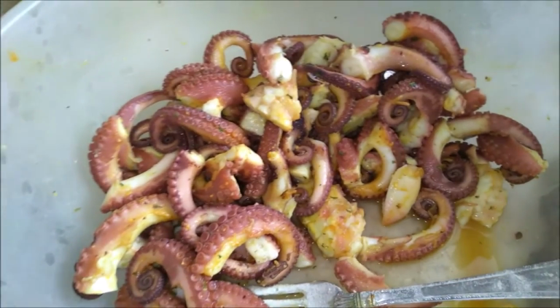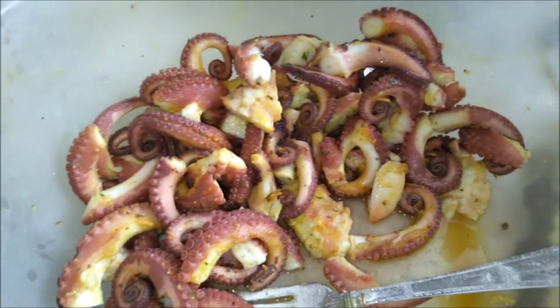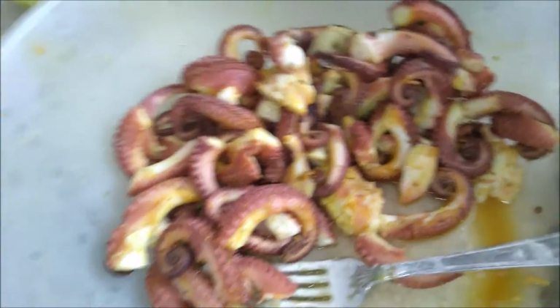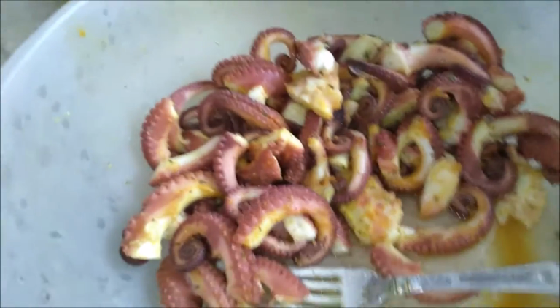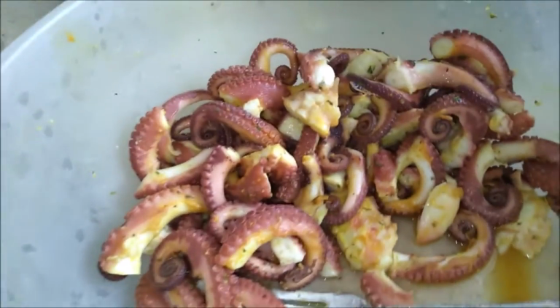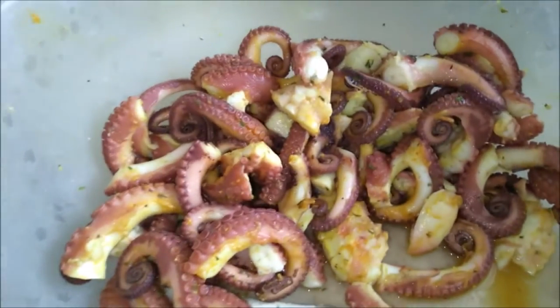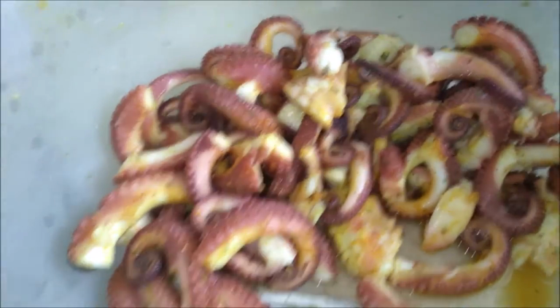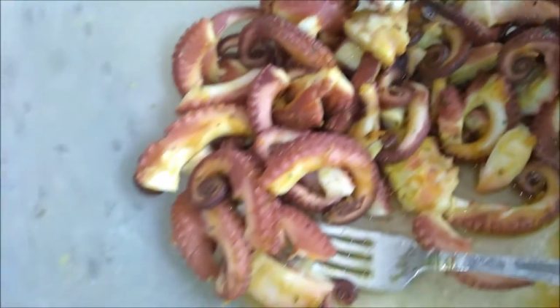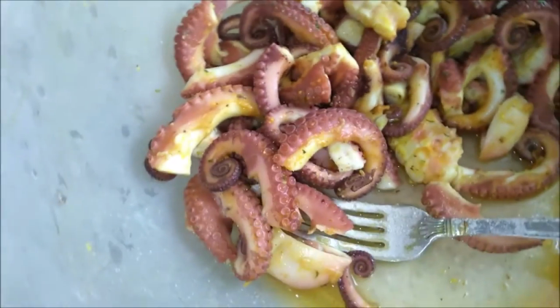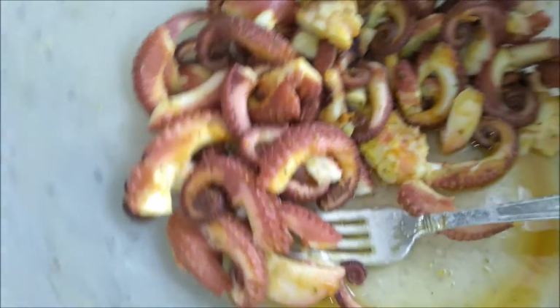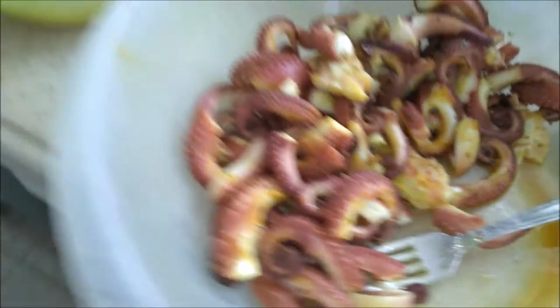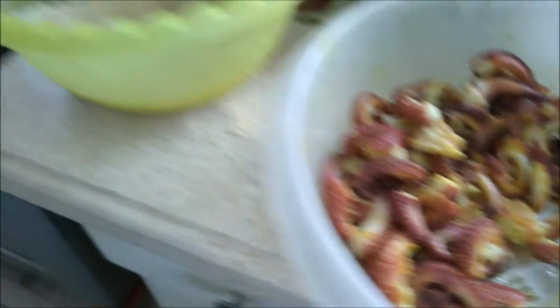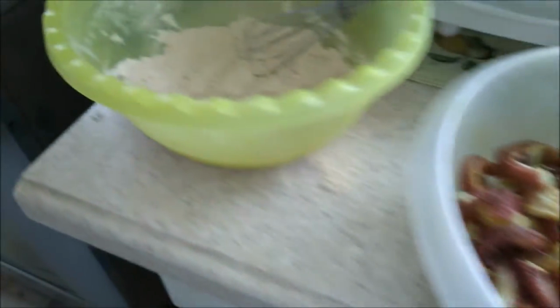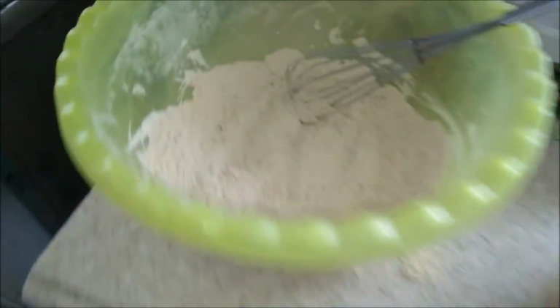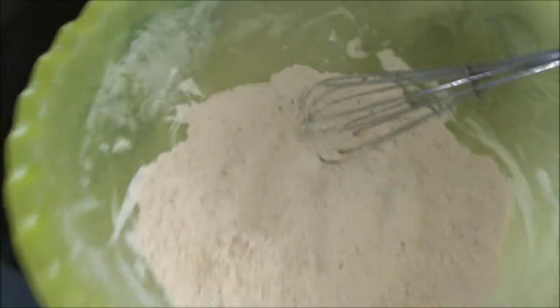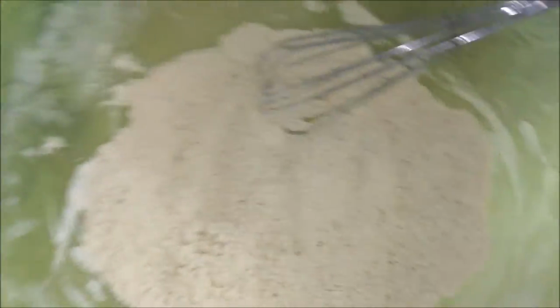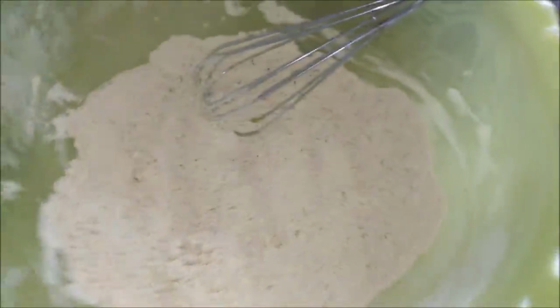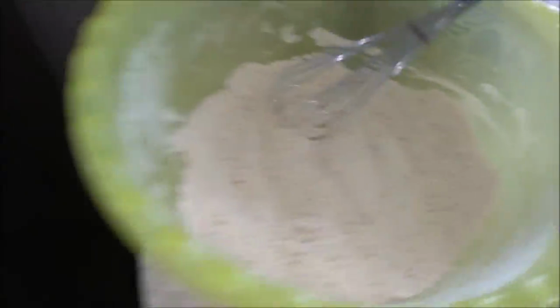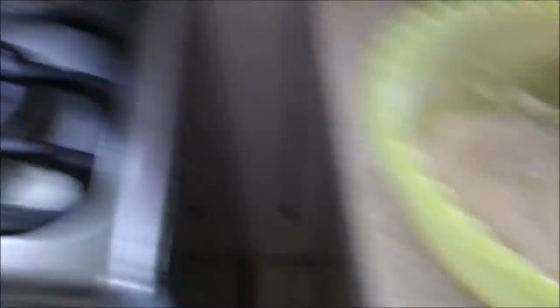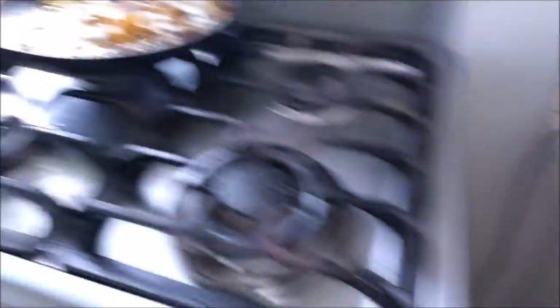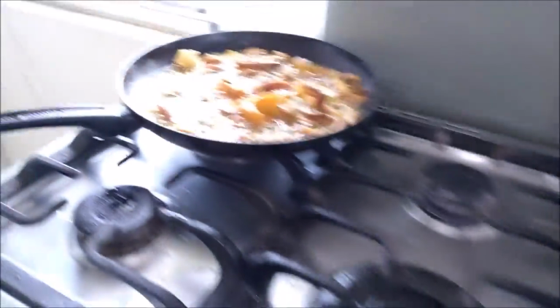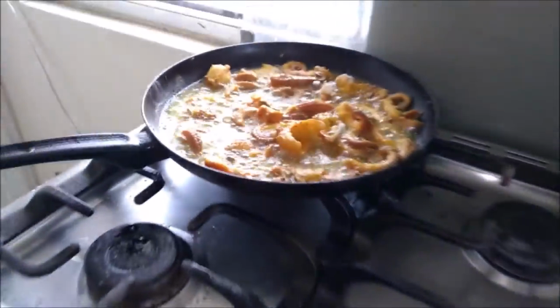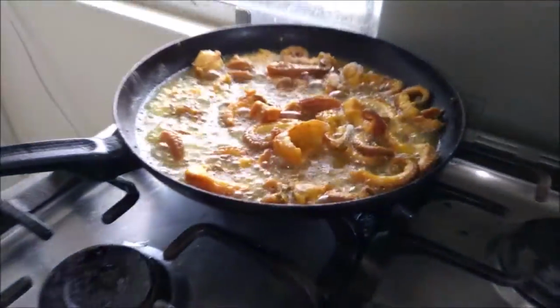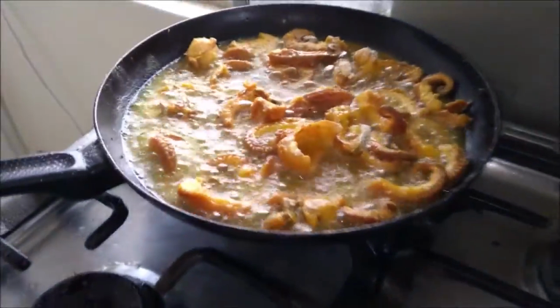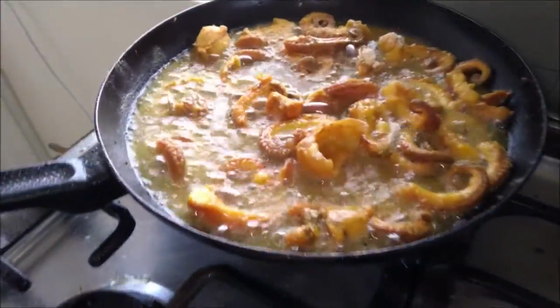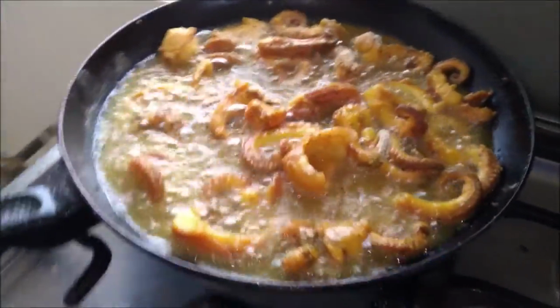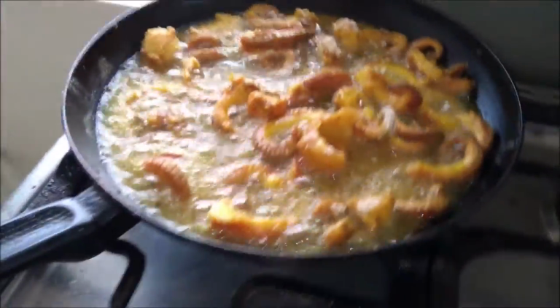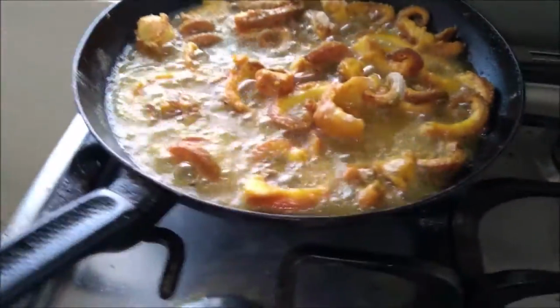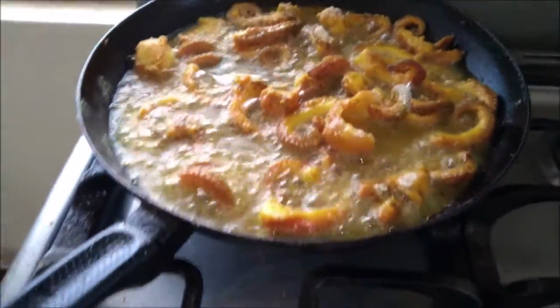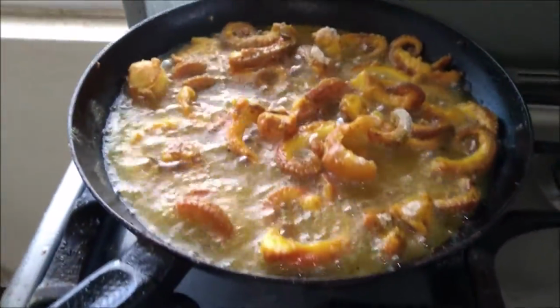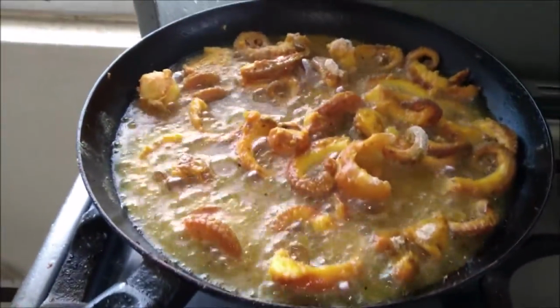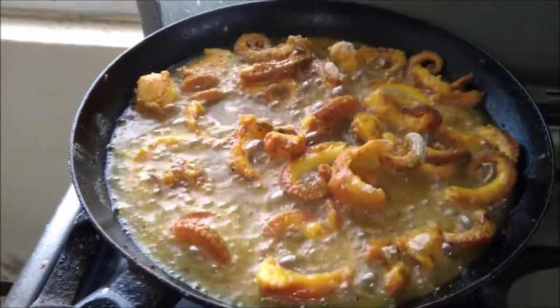I cut up the sea cat, I season it up. Then I have the flour there. And there's some sea cat here — frying them.